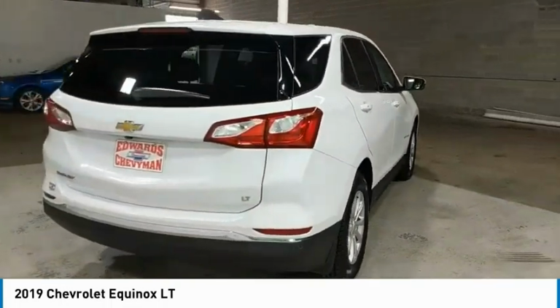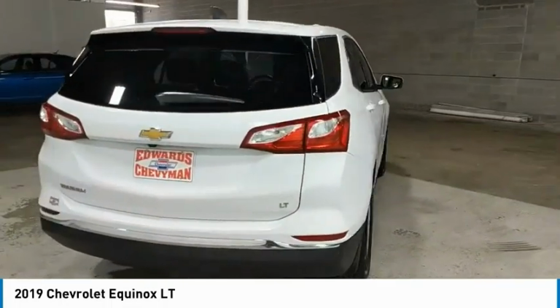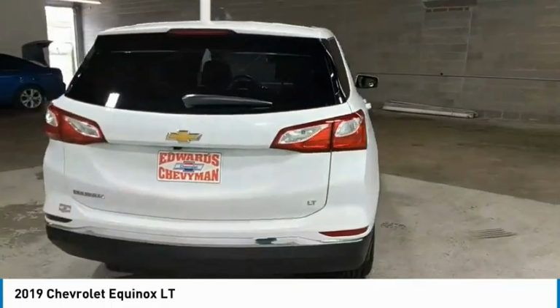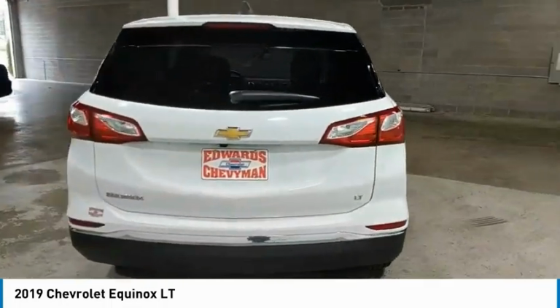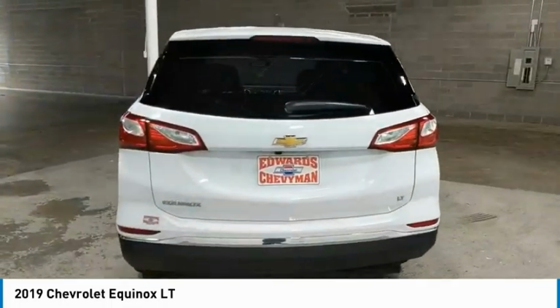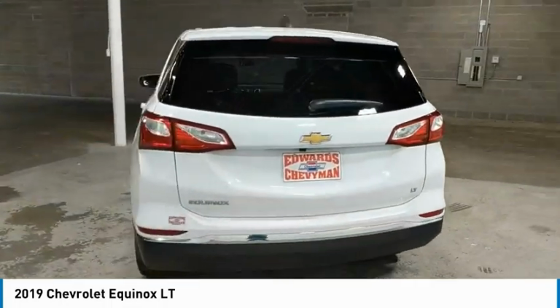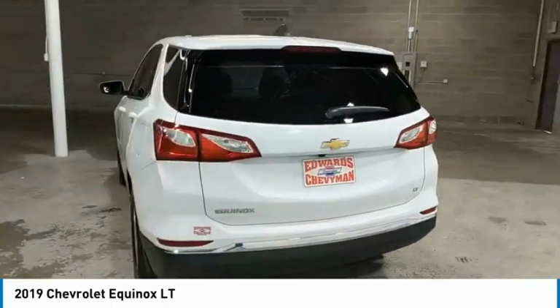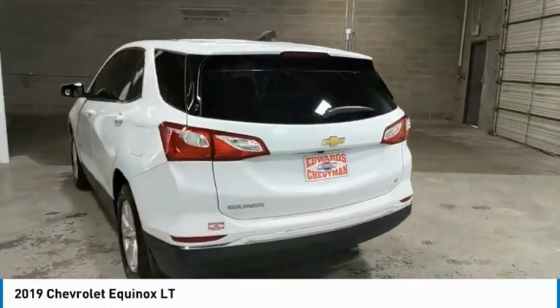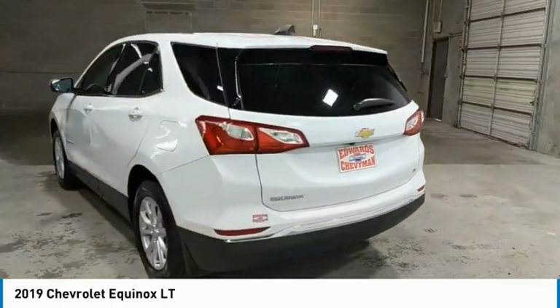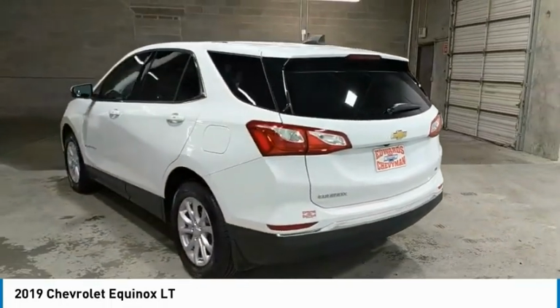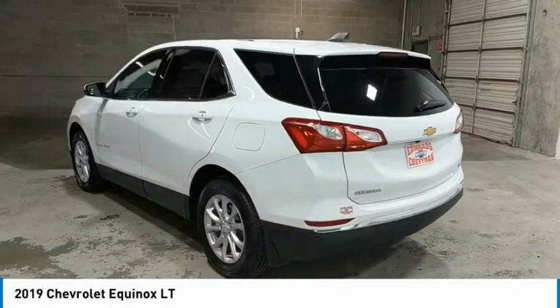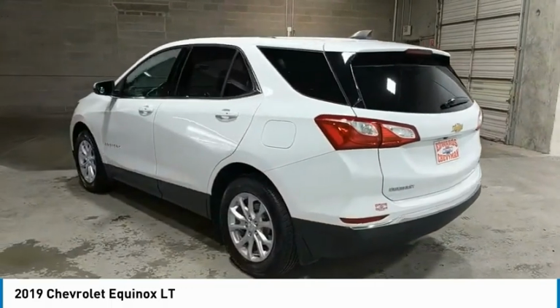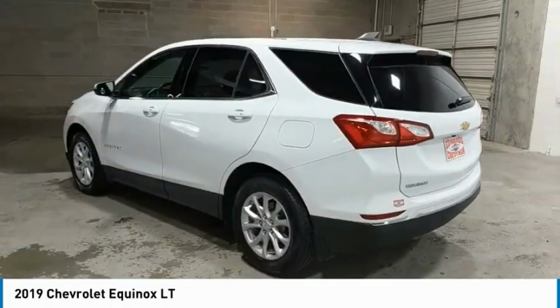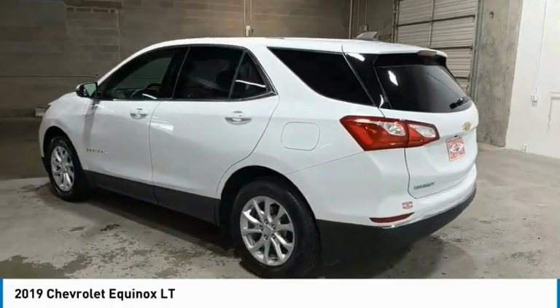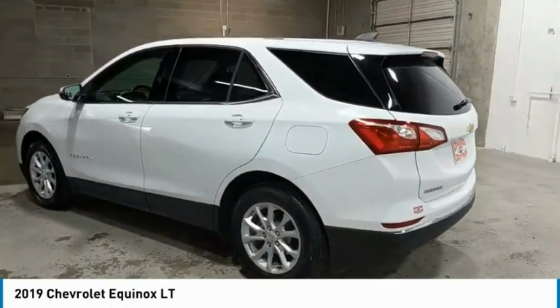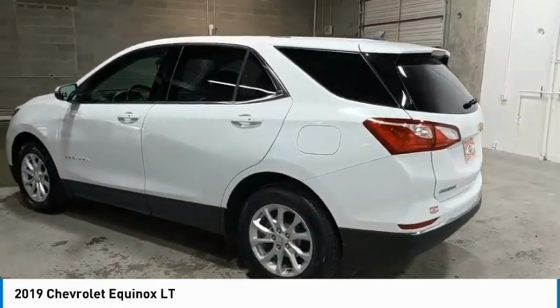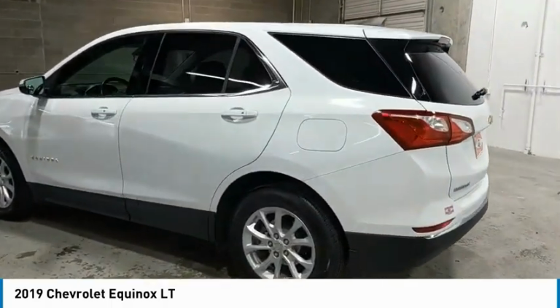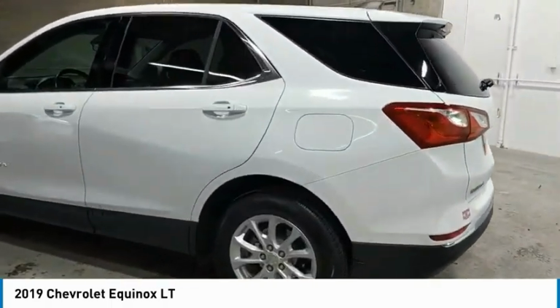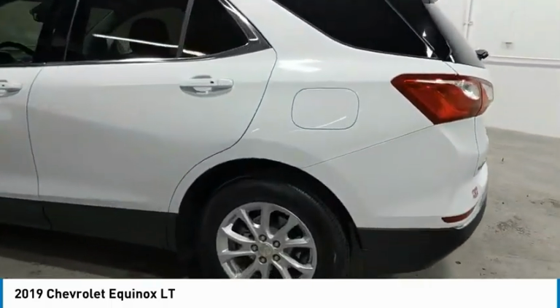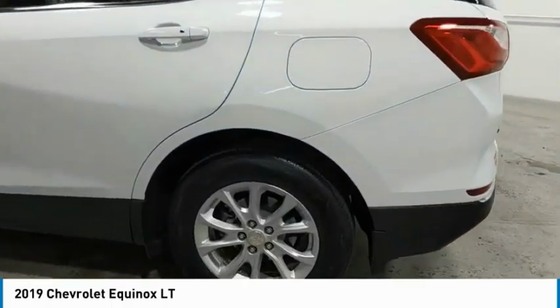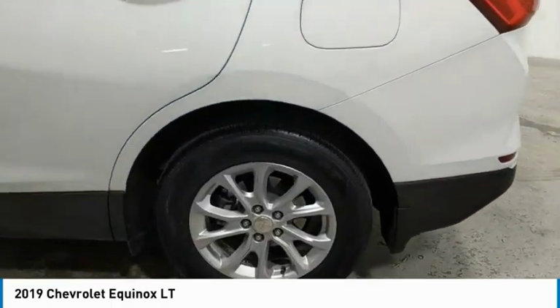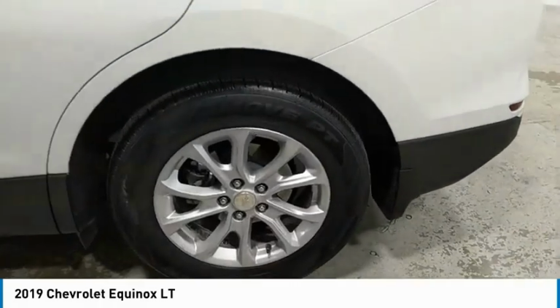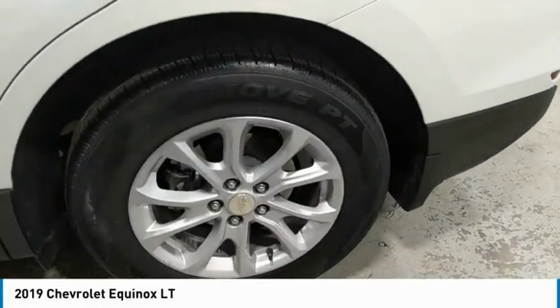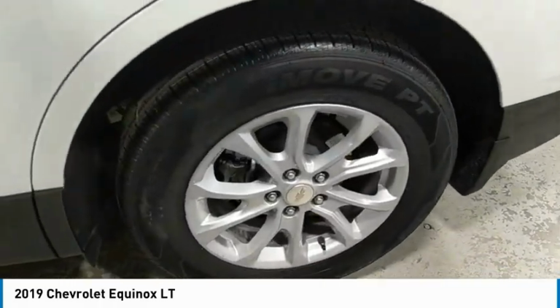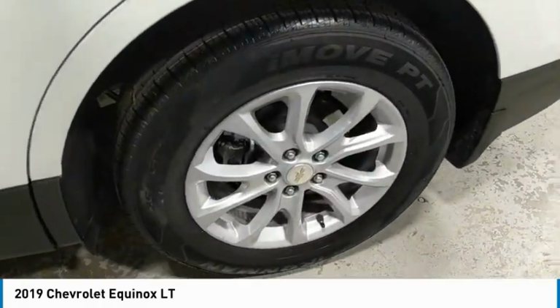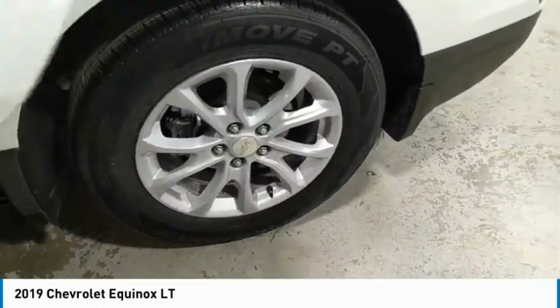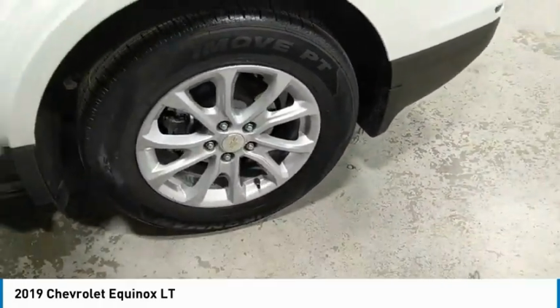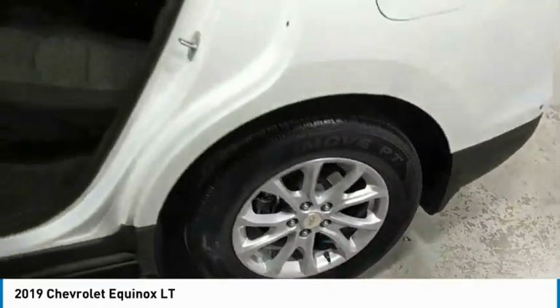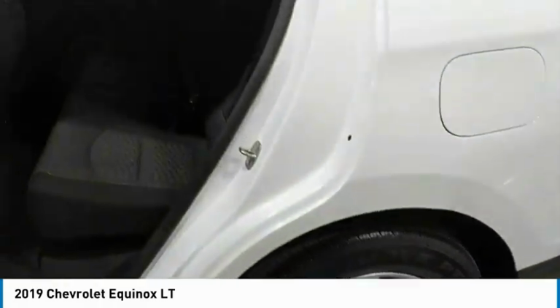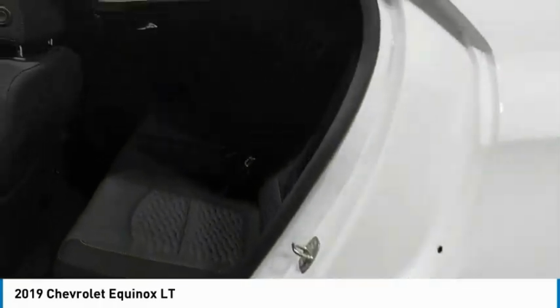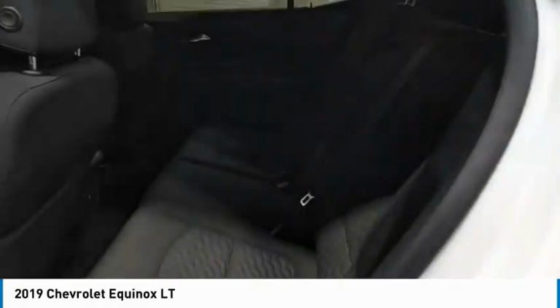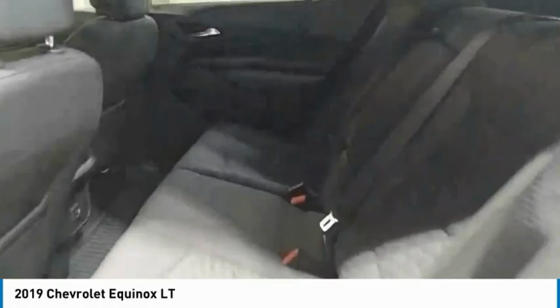Here are some of this vehicle's great options: aluminum wheels, heated side mirrors, traction control, daytime running lights, remote keyless entry, FWD, headlights auto off, mirror memory, security system, cruise control.